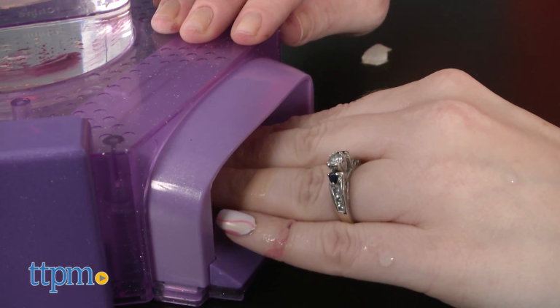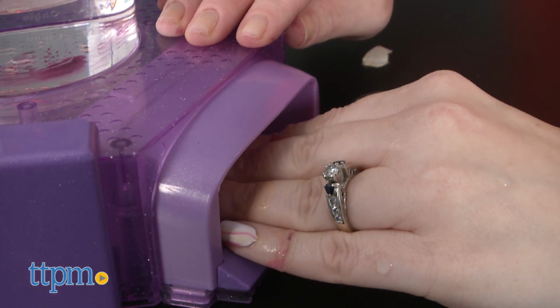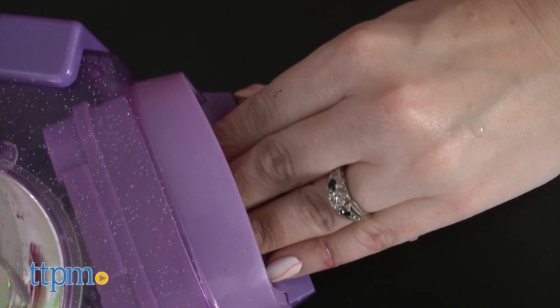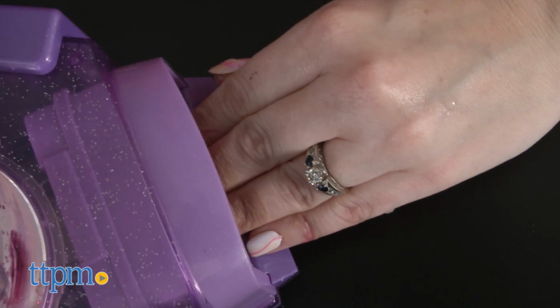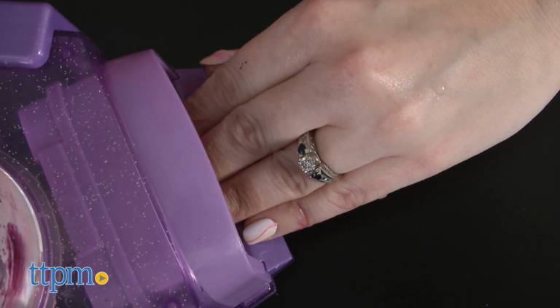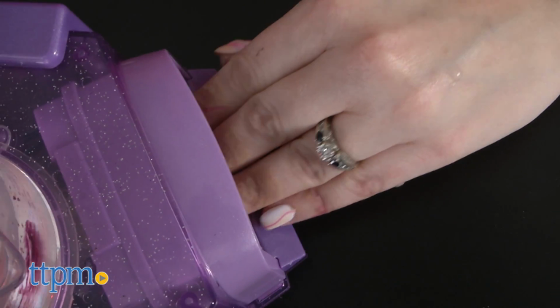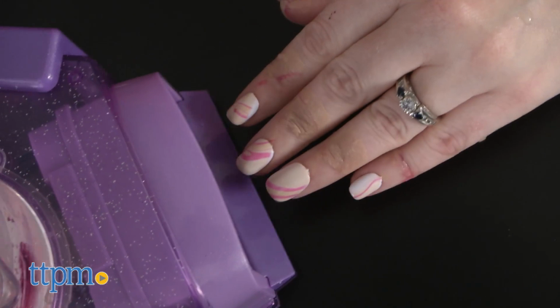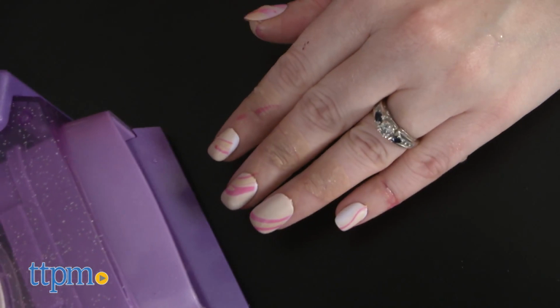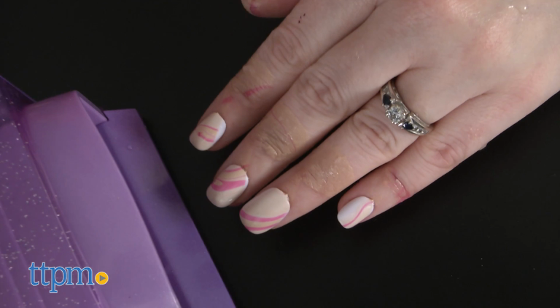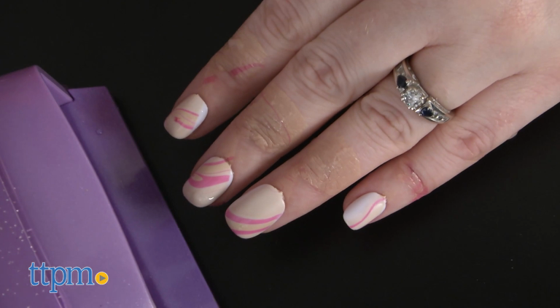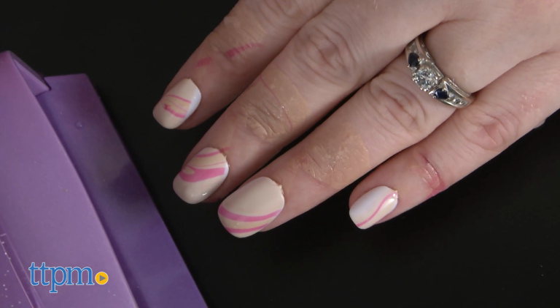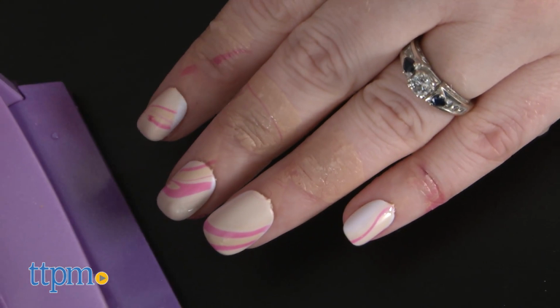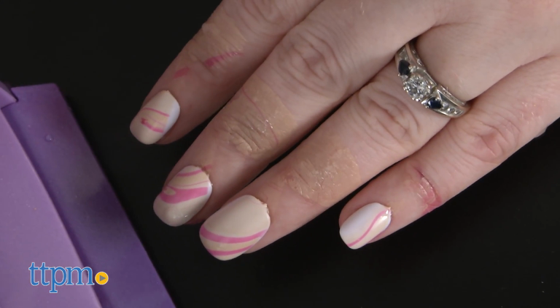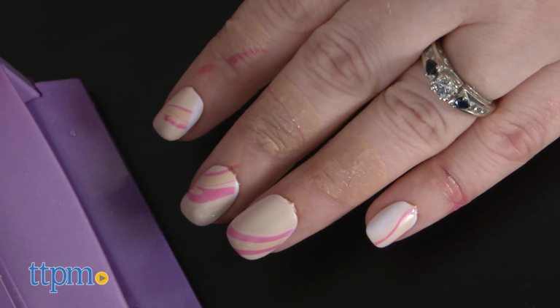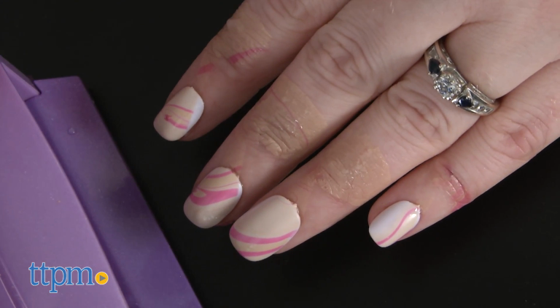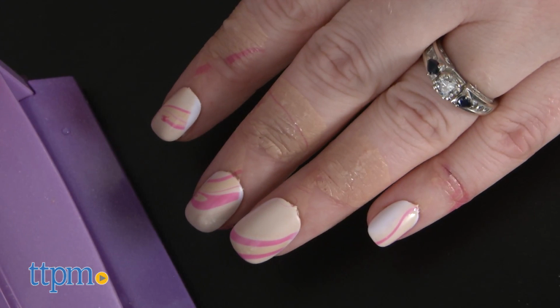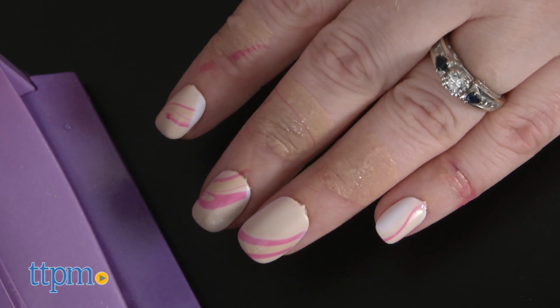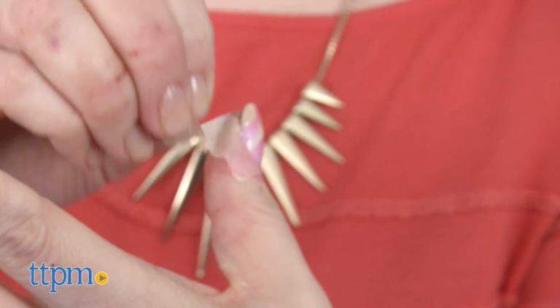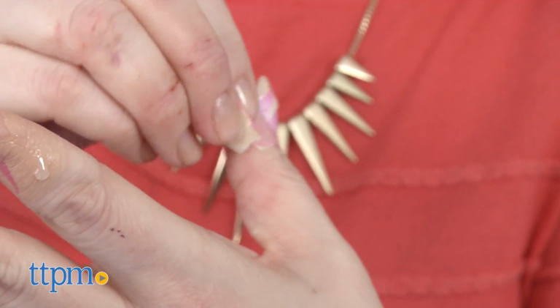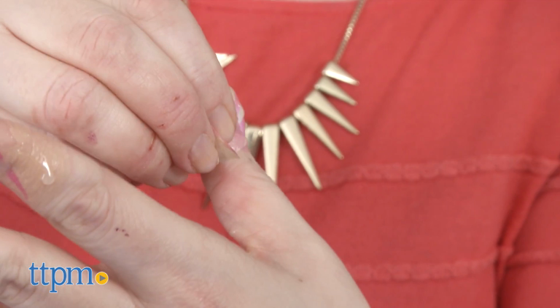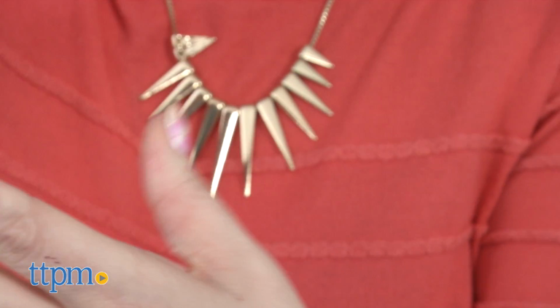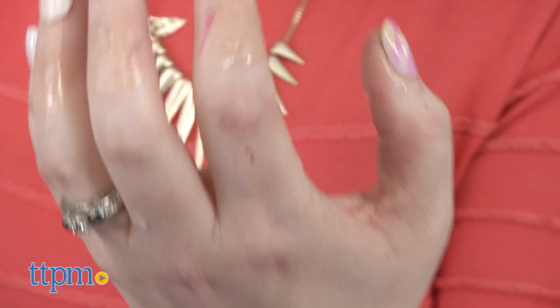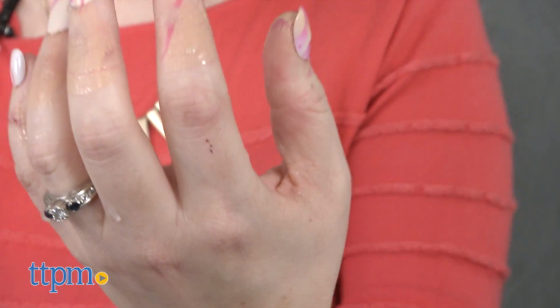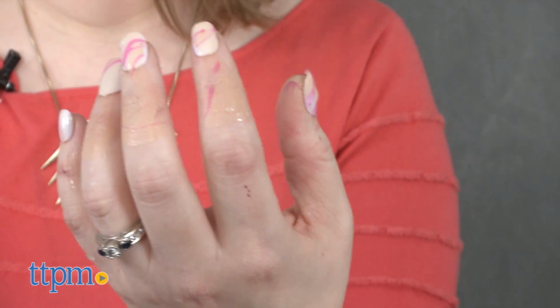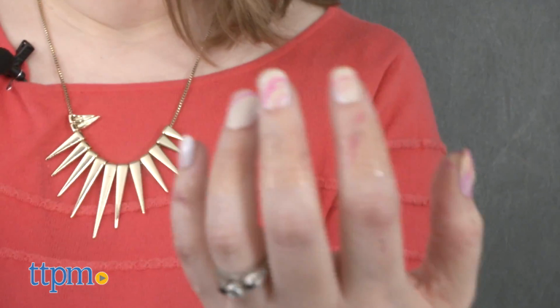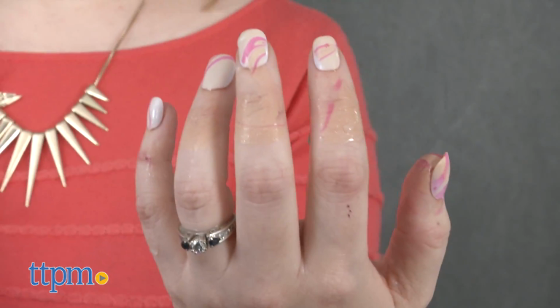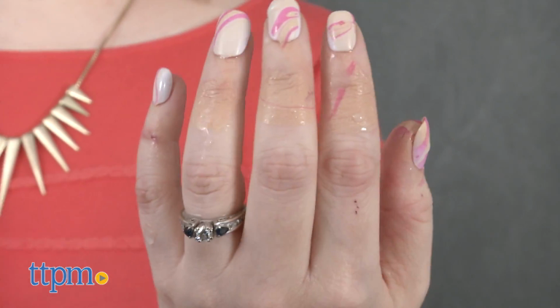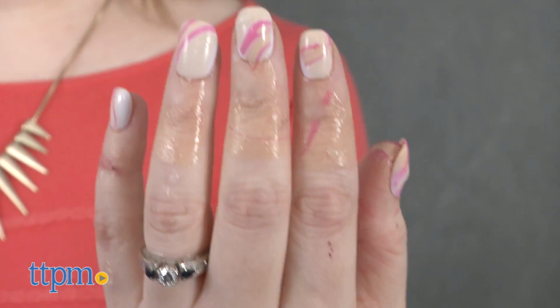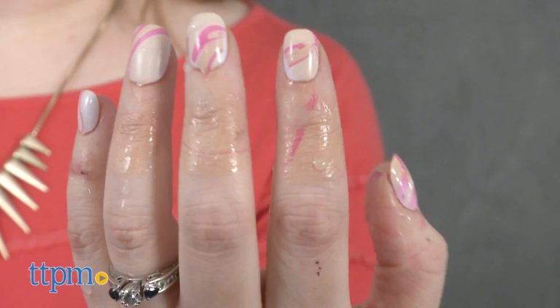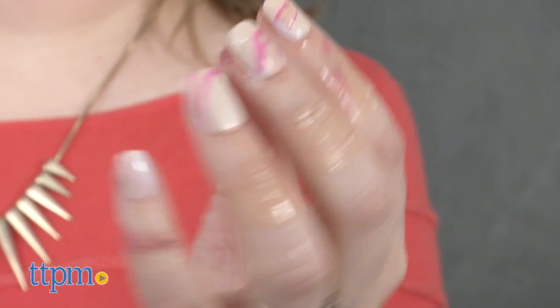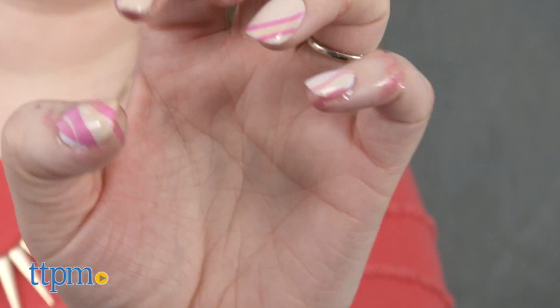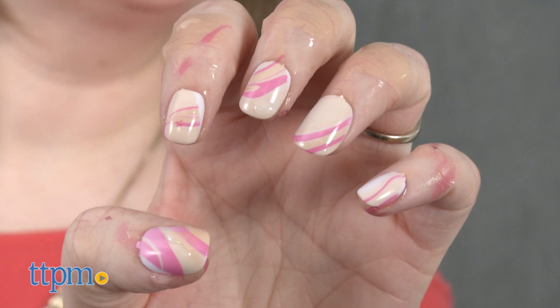The back of the box provides a scientific explanation for what kids are doing. Kids ages eight and up who watch the Netflix series Project MC Square know that the show is all about engaging them in STEAM learning, and with this toy they're getting a little bit of that science and art, while also getting to feel like the characters from the show.